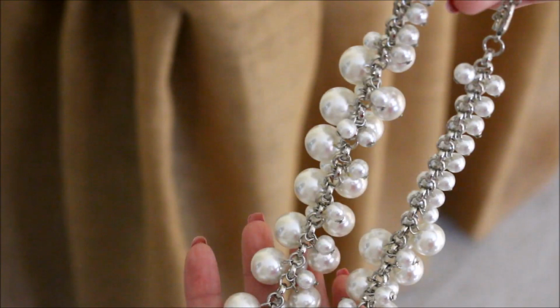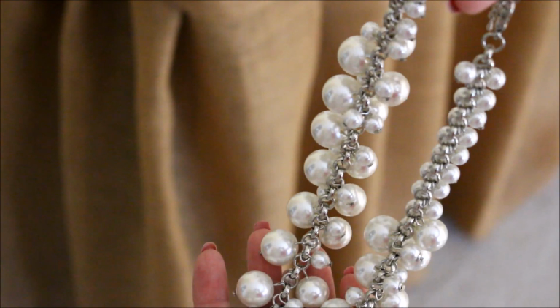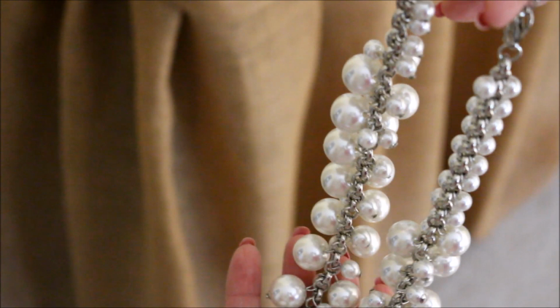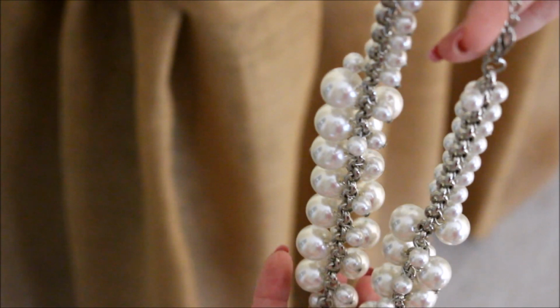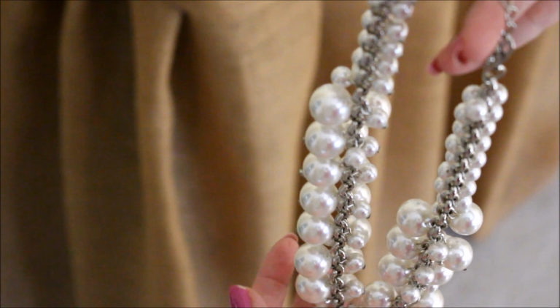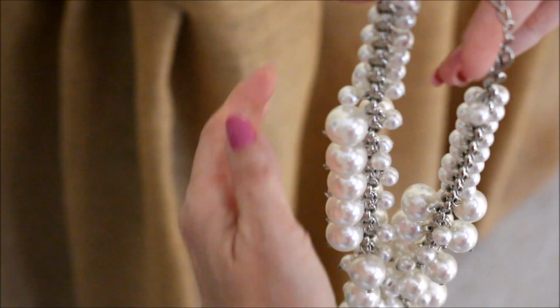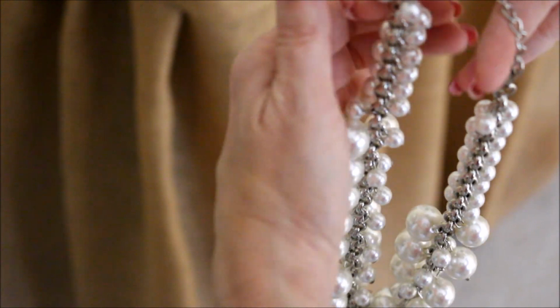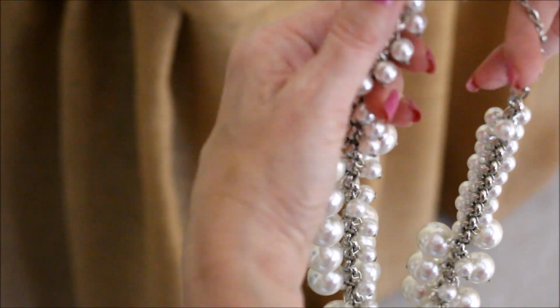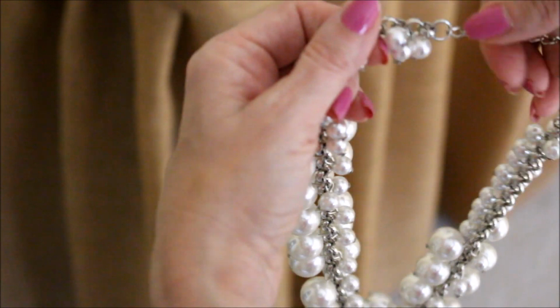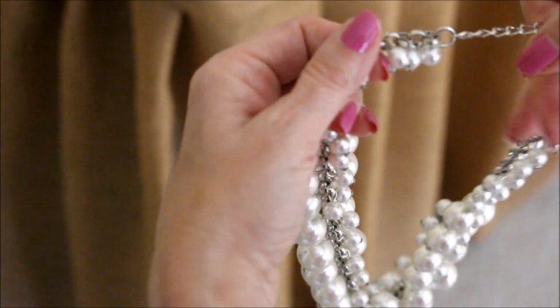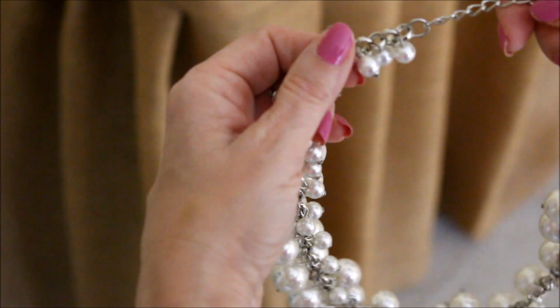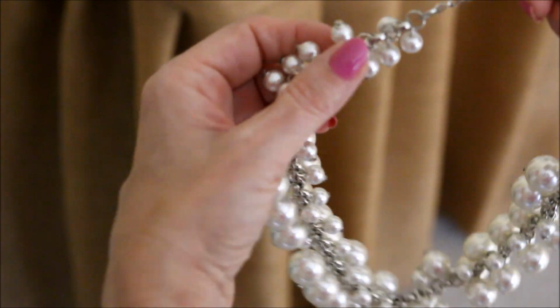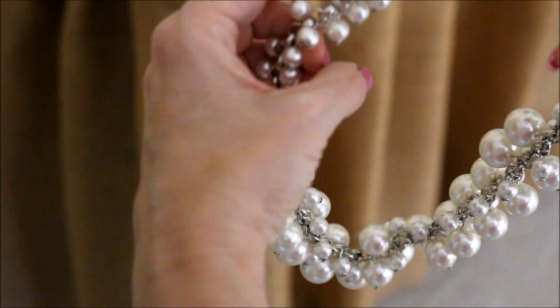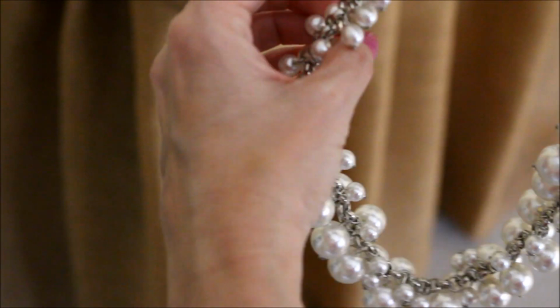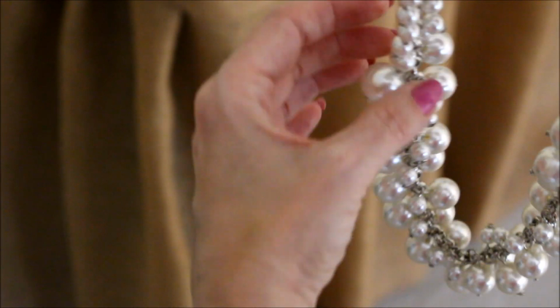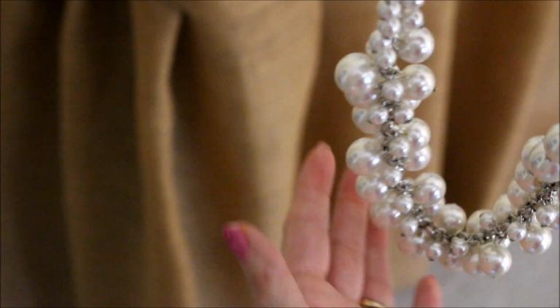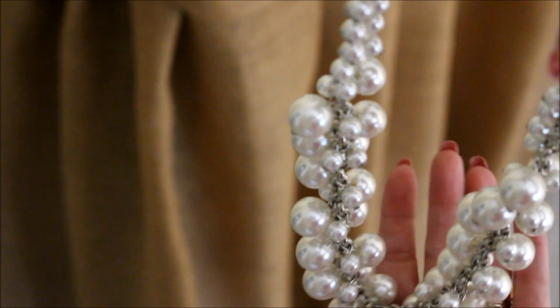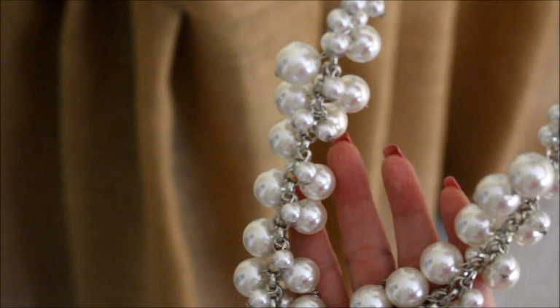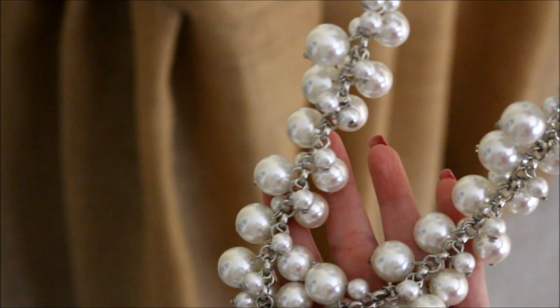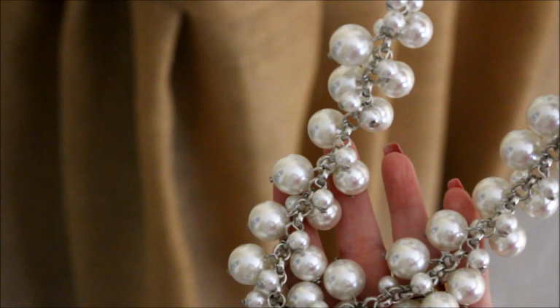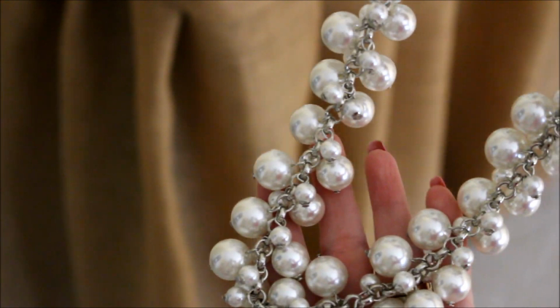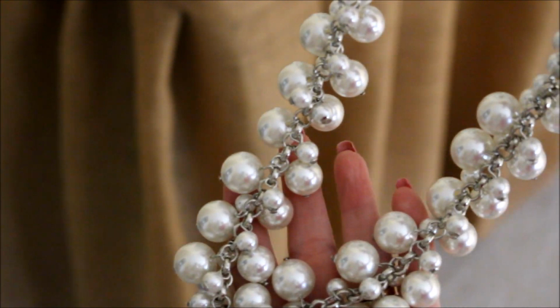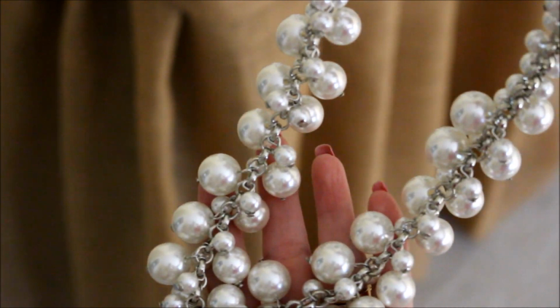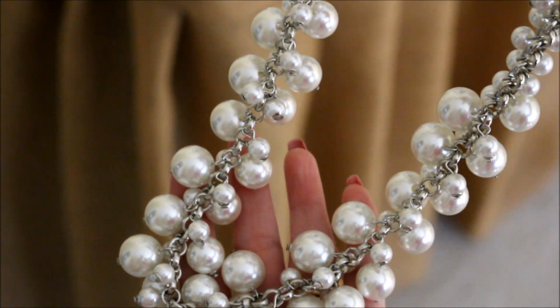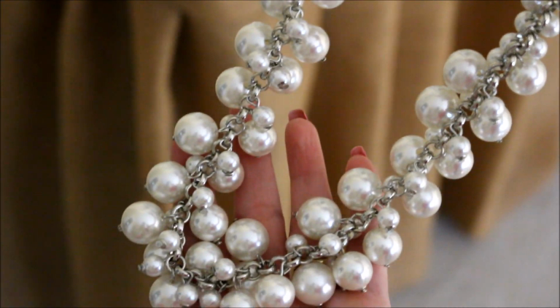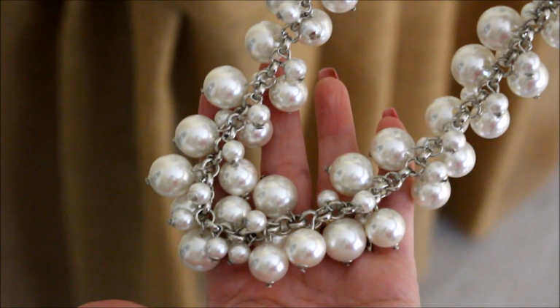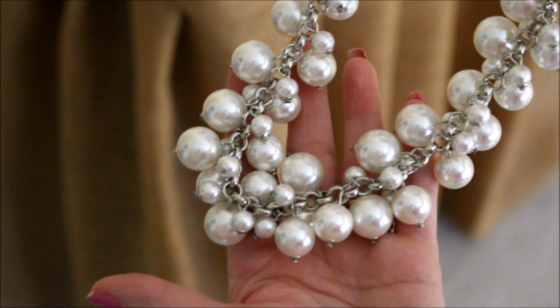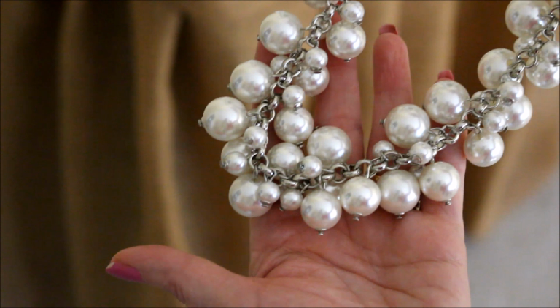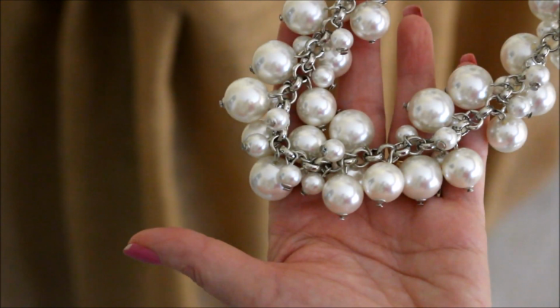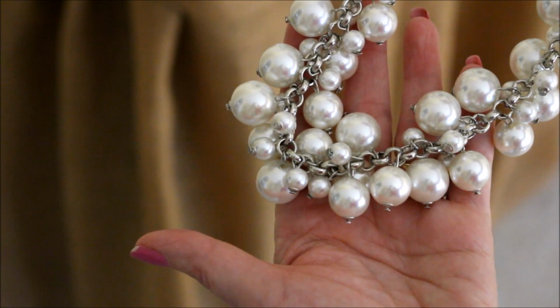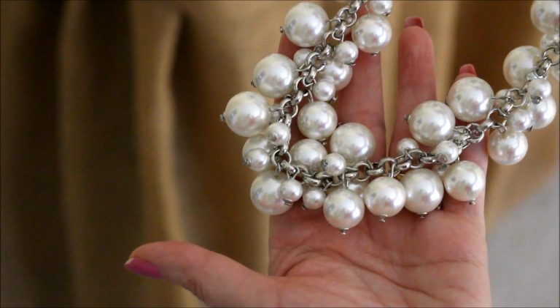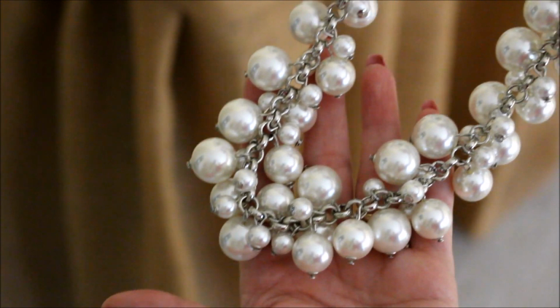And lastly, this Molly Pearl Bauble Necklace from Prep Obsessed has been a true favorite this month. I love the way that this necklace fills in your neckline and you can really dress this necklace up or you can wear it like I did today with just jeans.